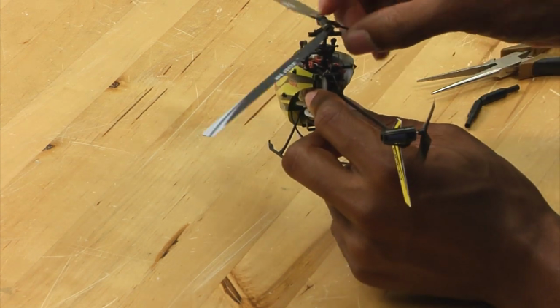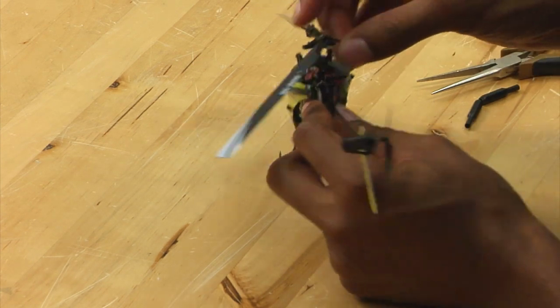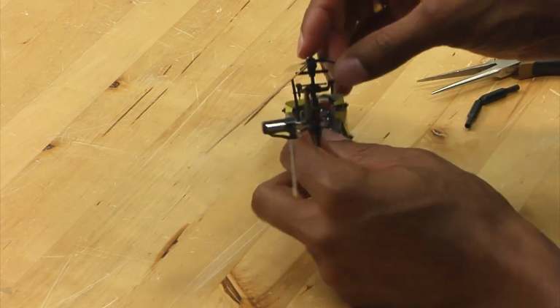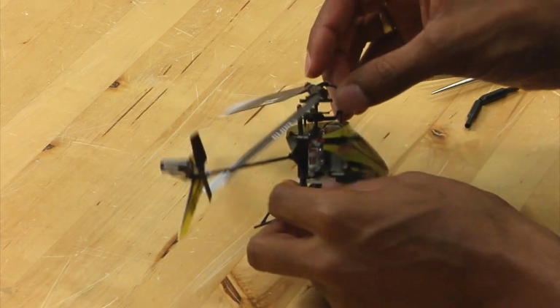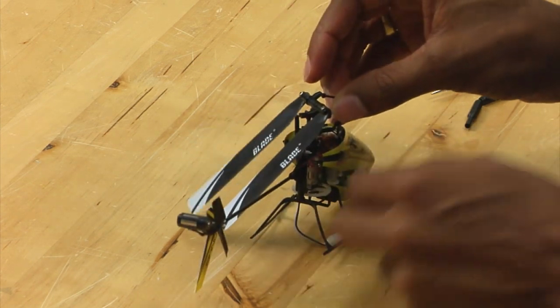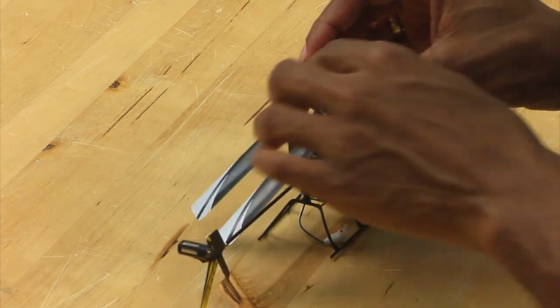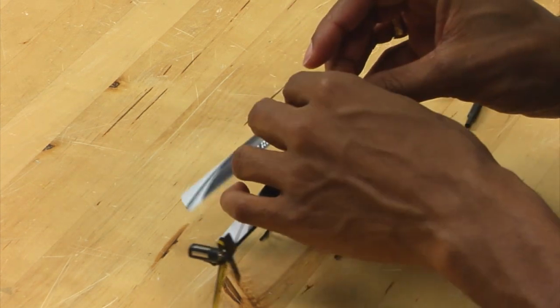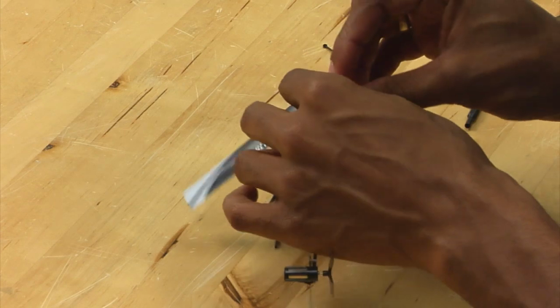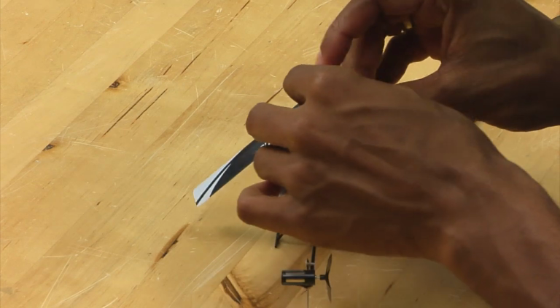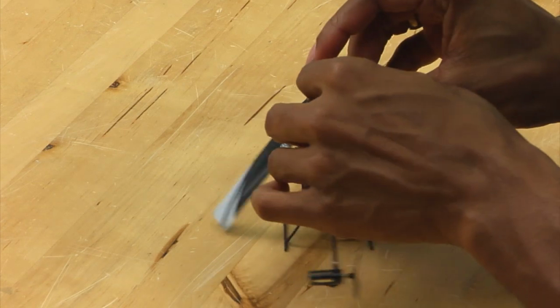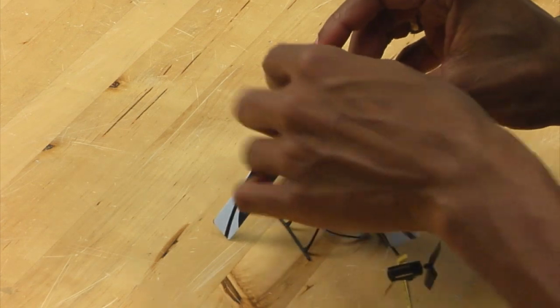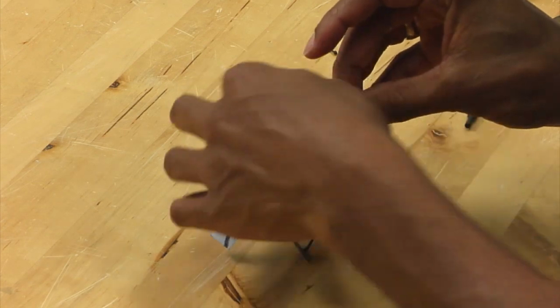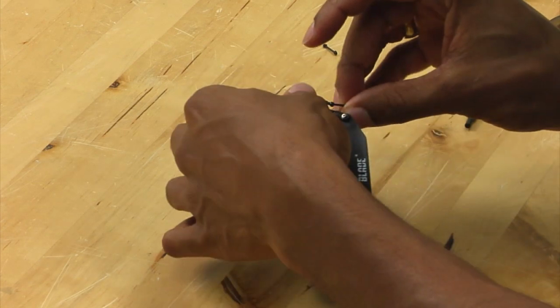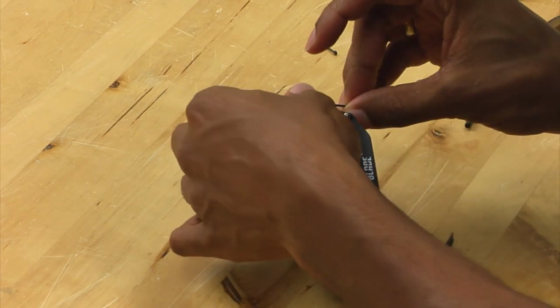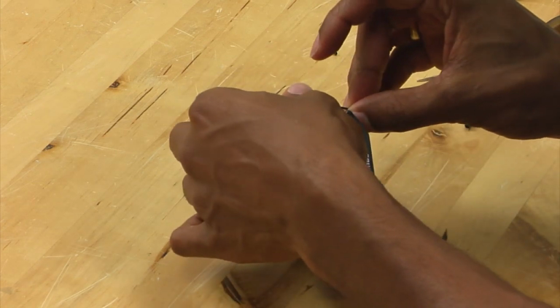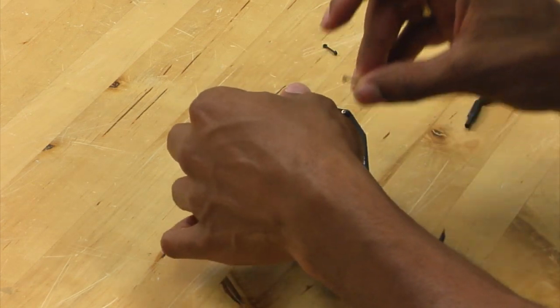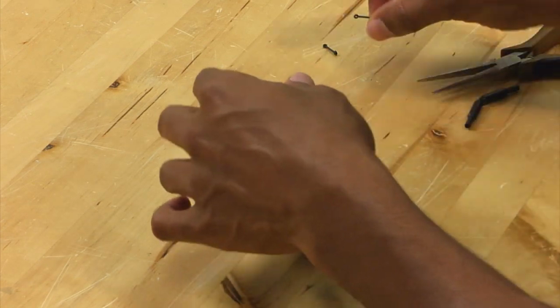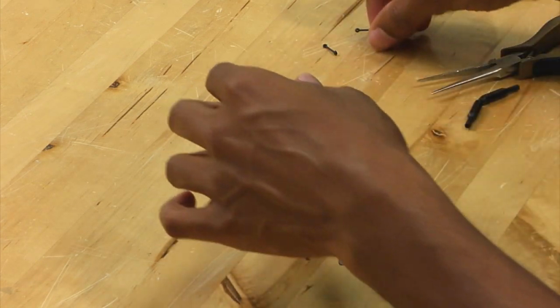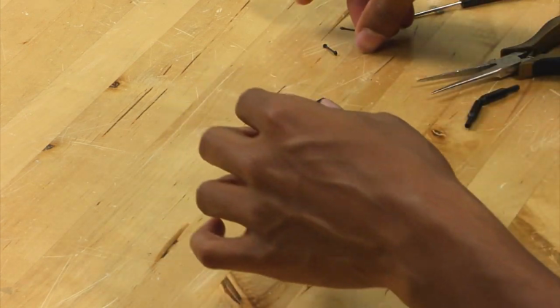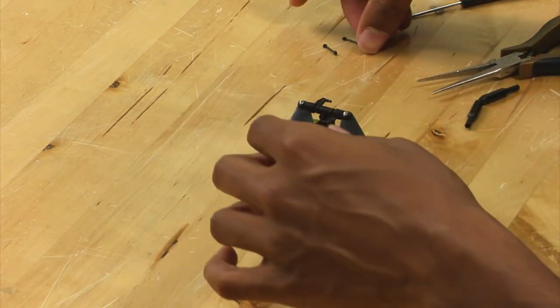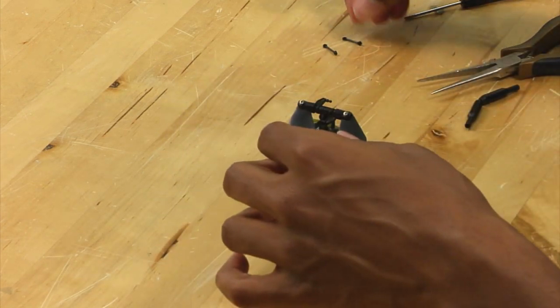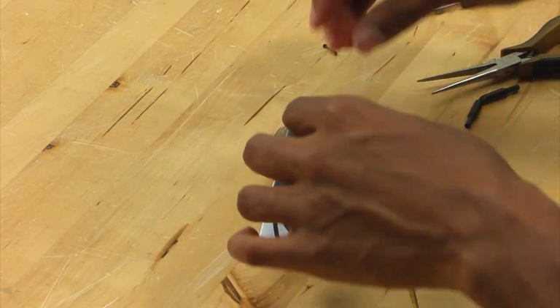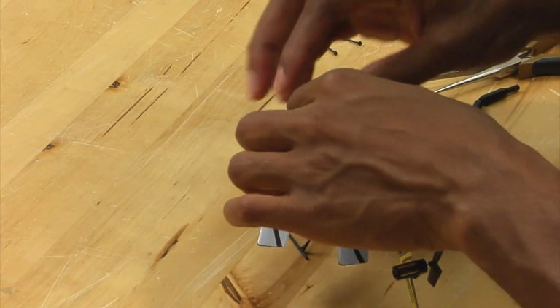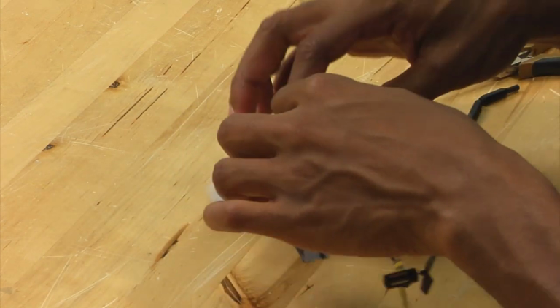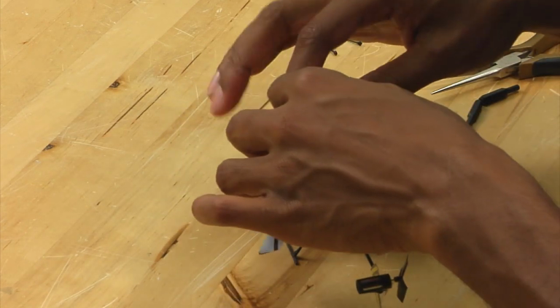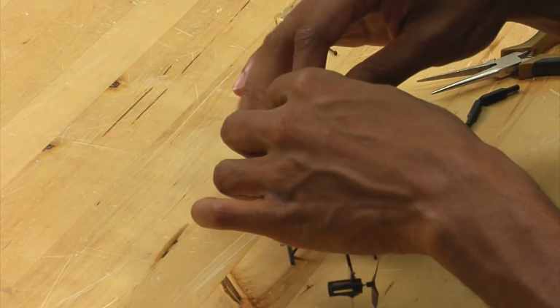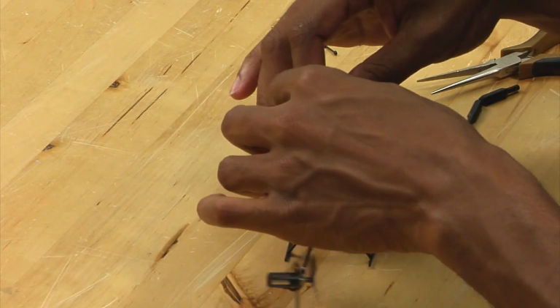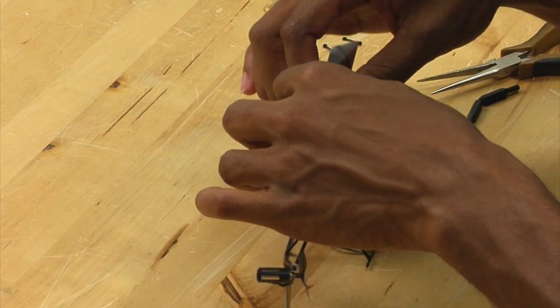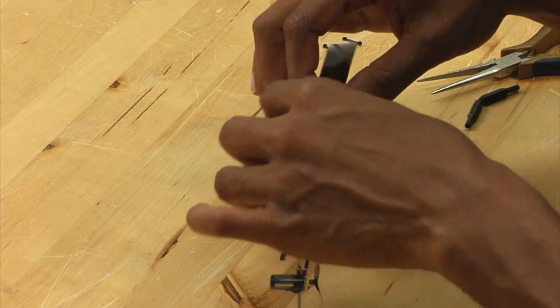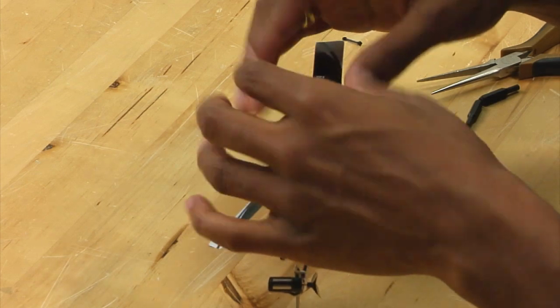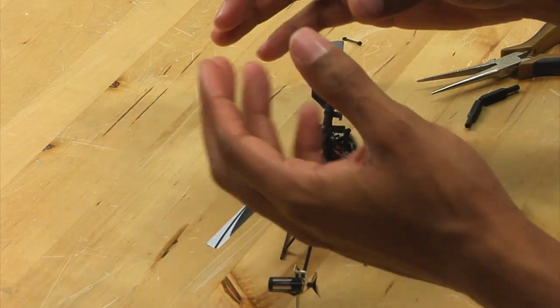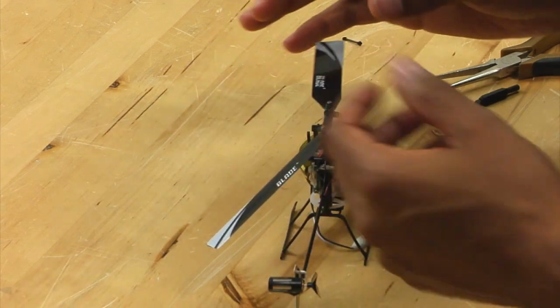You can take the blades off if you wish. It is not necessary to replace a swashplate, but it does make things a little less cumbersome.